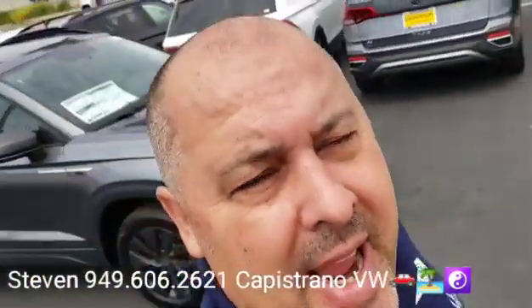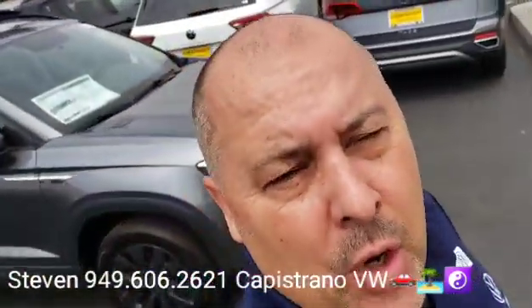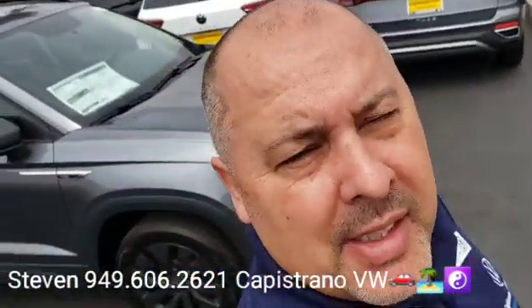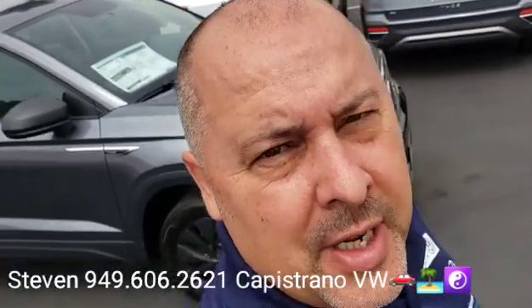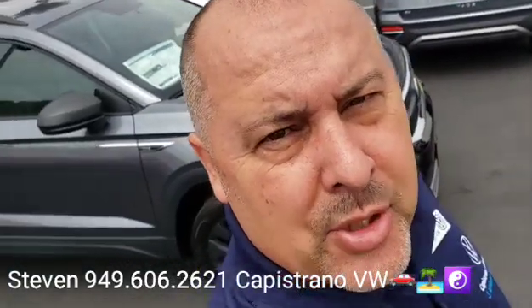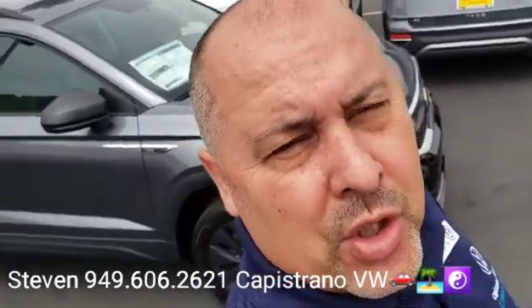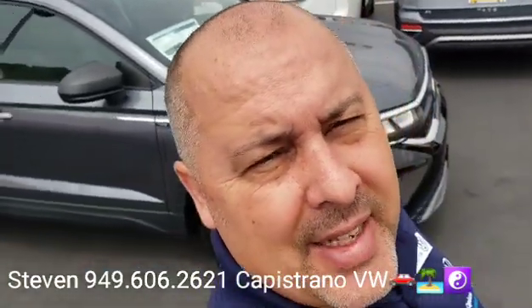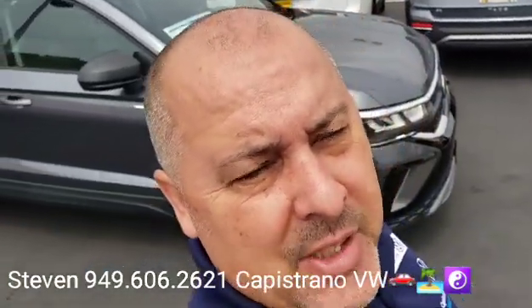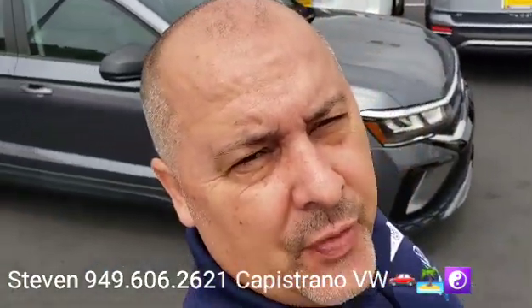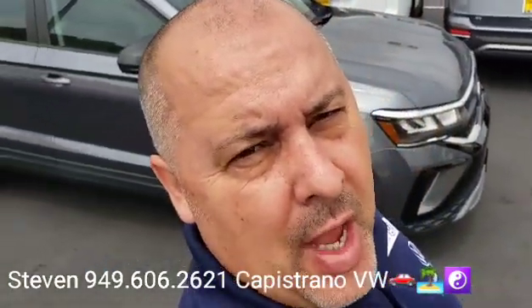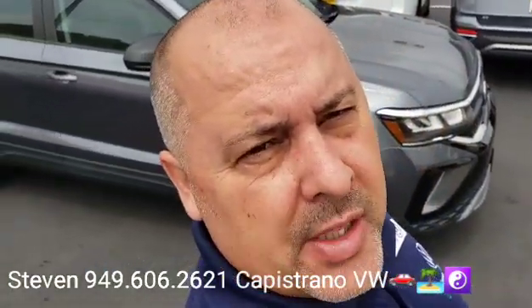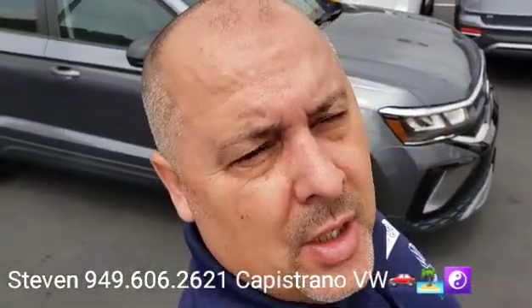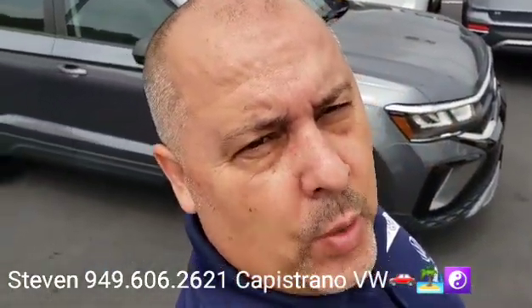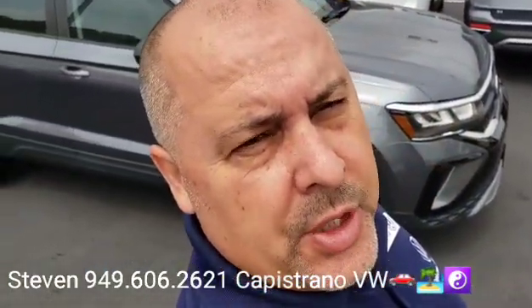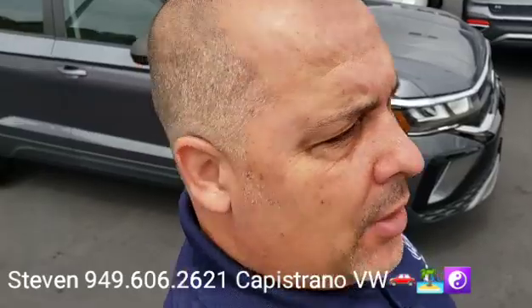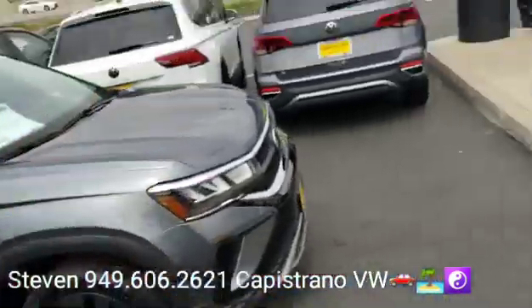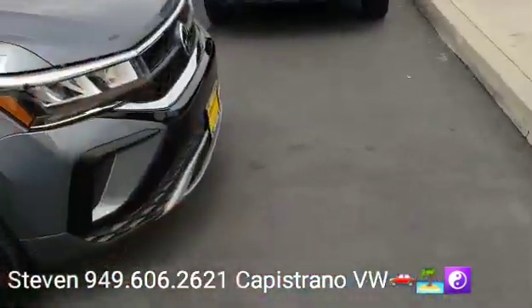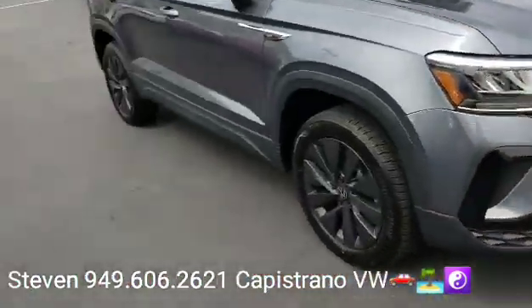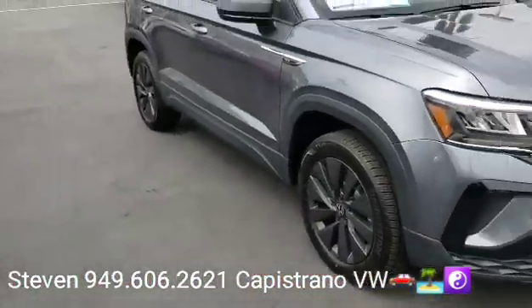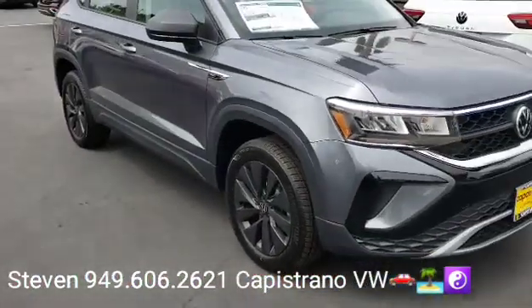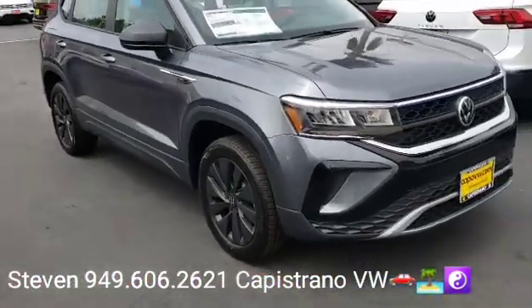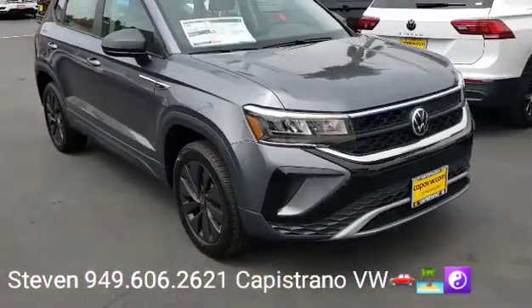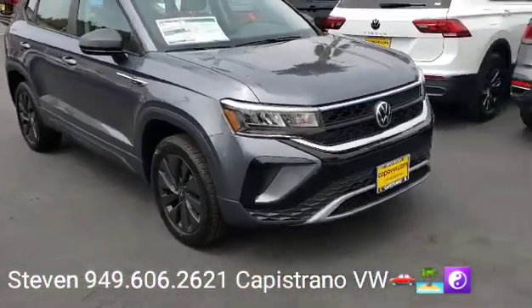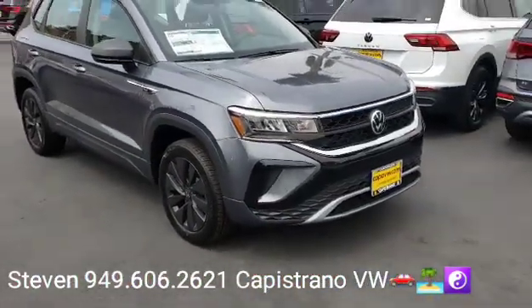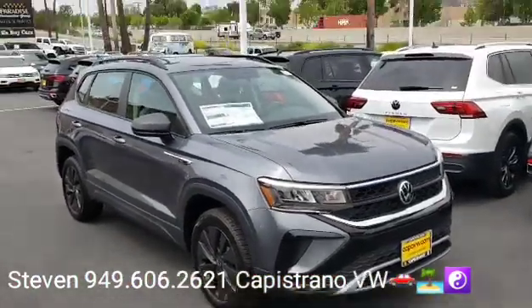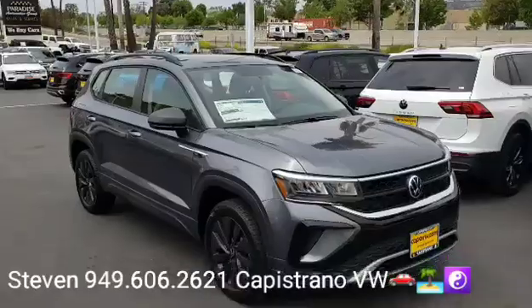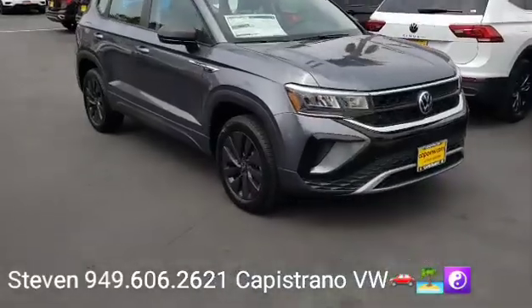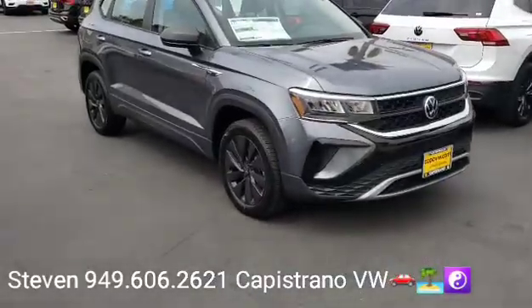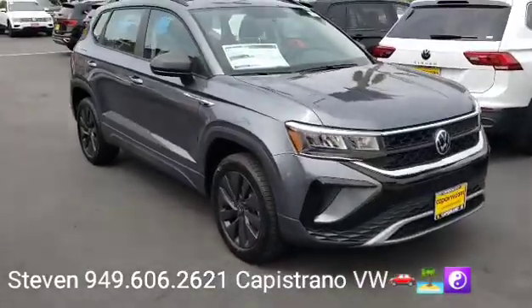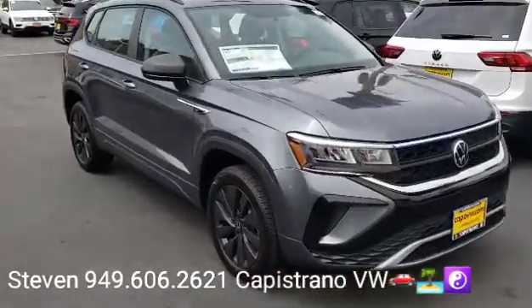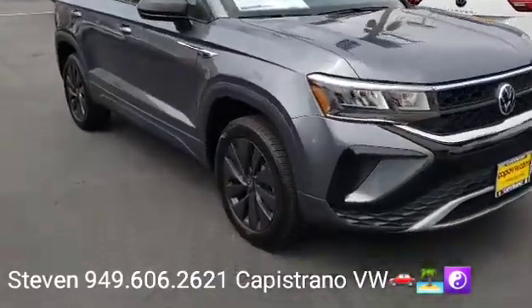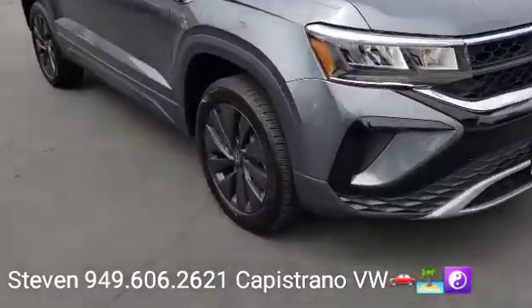Hey, how's it going? Brian and Steven here at Capistrano Volkswagen. I just want to thank you for your online request for the 2022 Taos S model. I do have this one here and available. These go very quickly, so it's my best-priced small SUV.